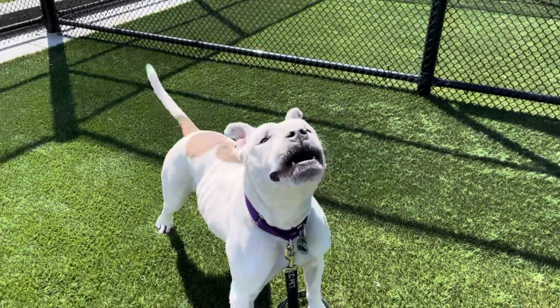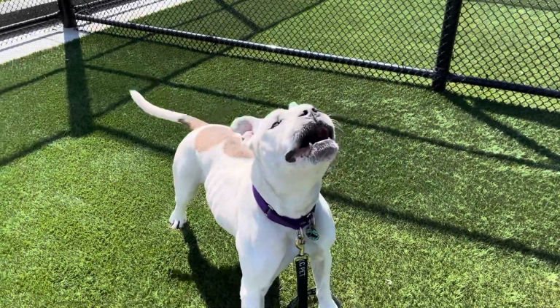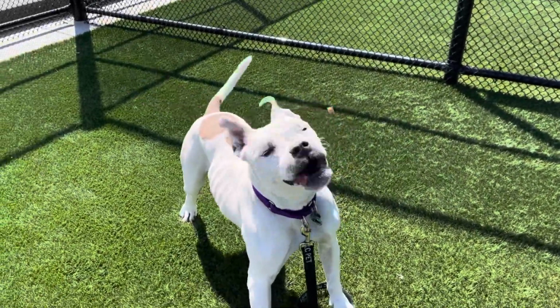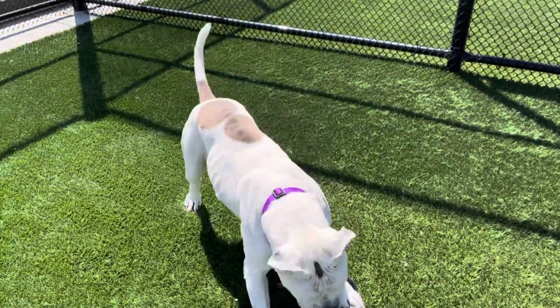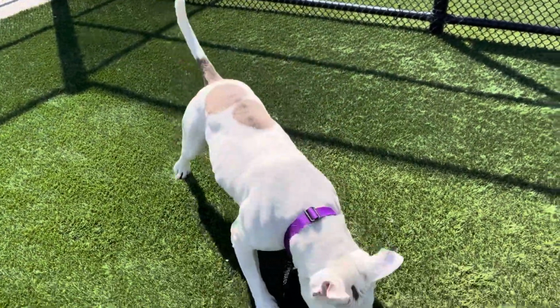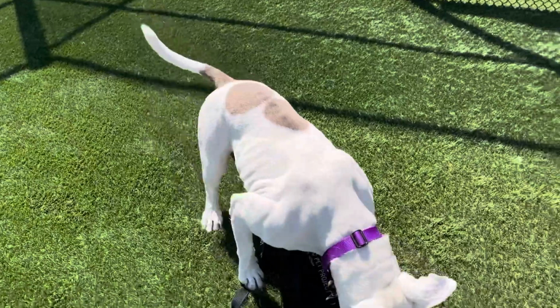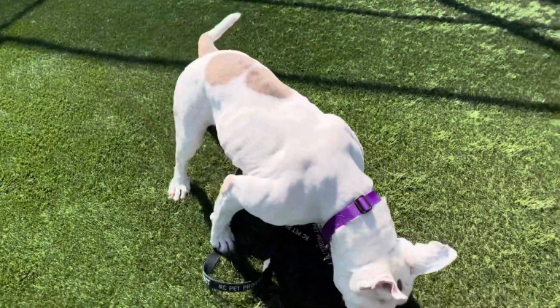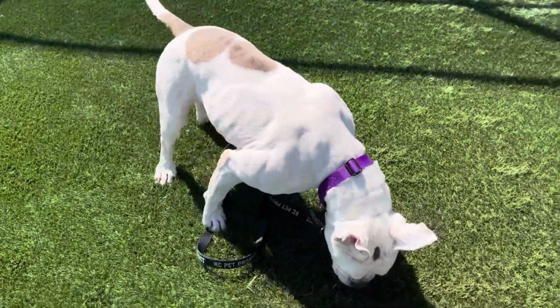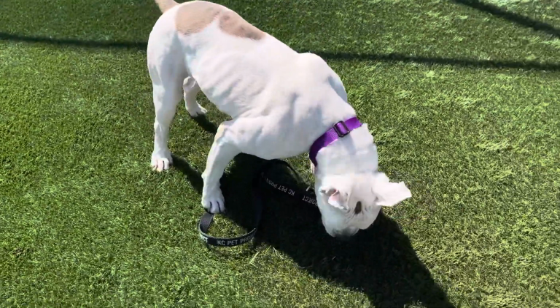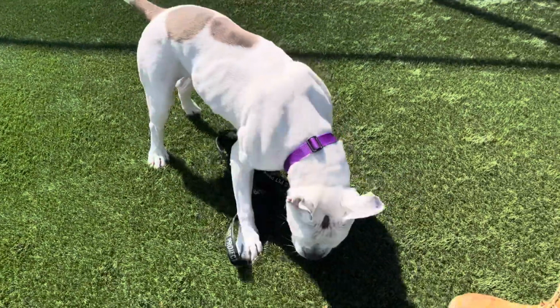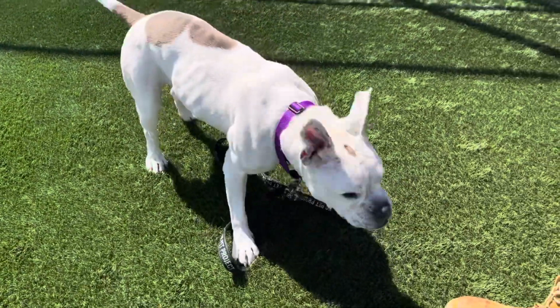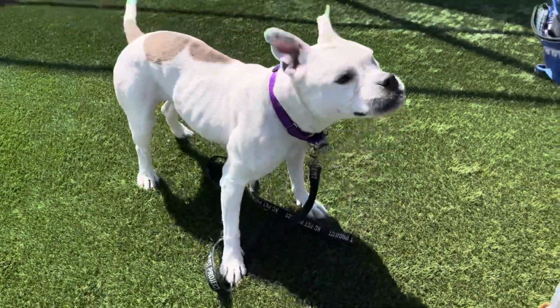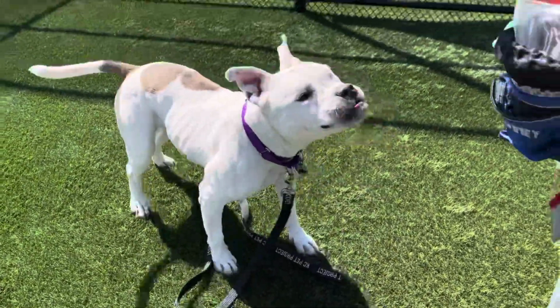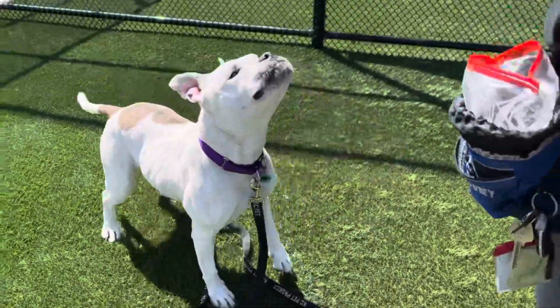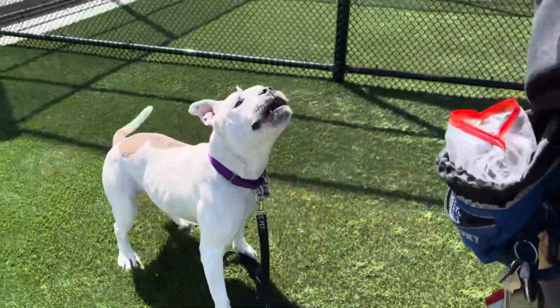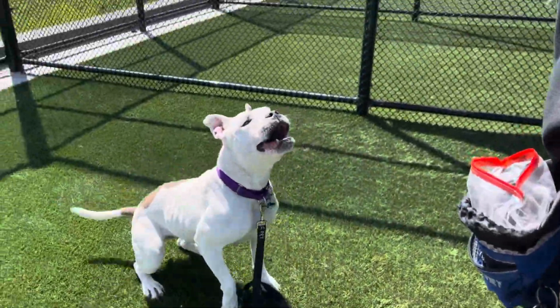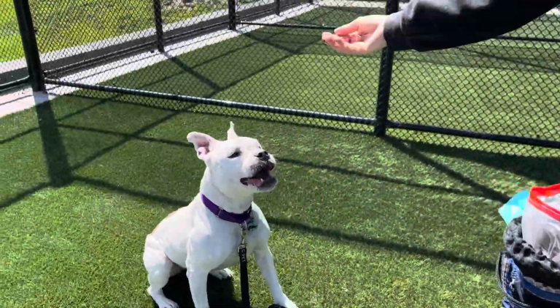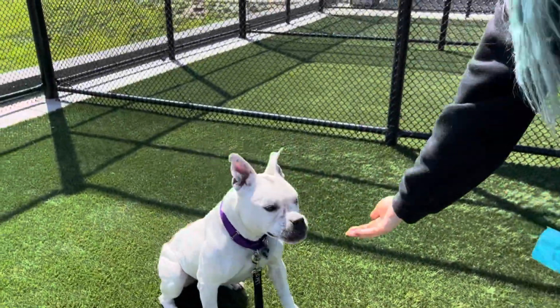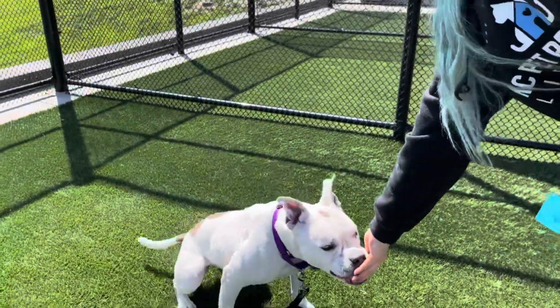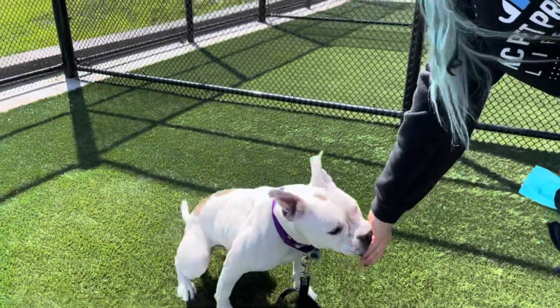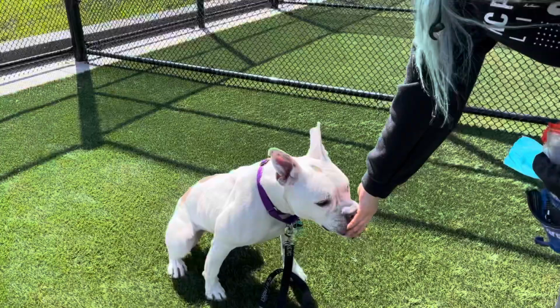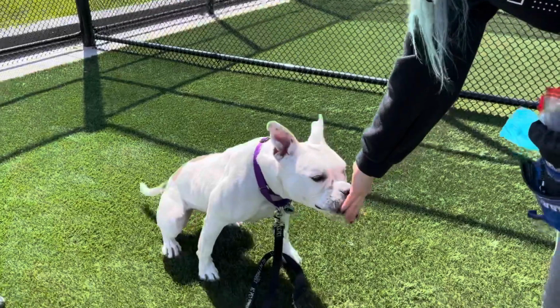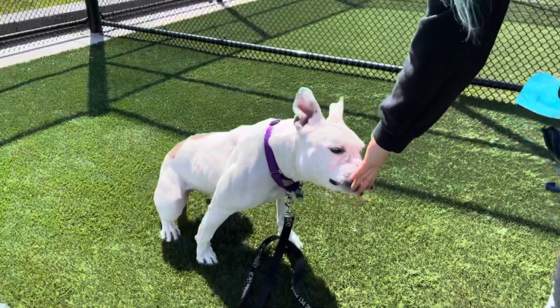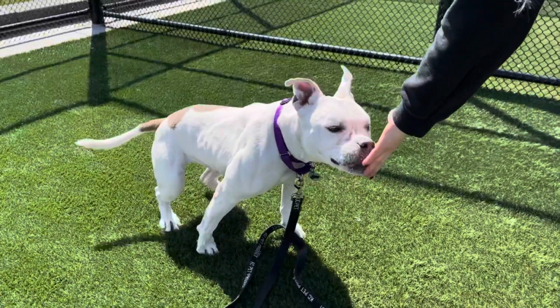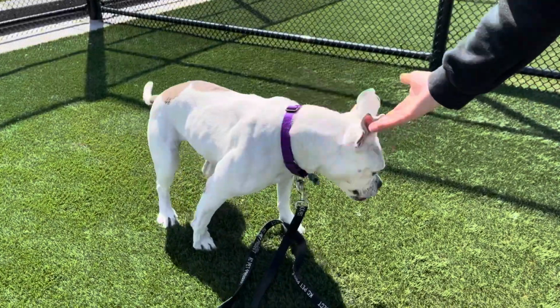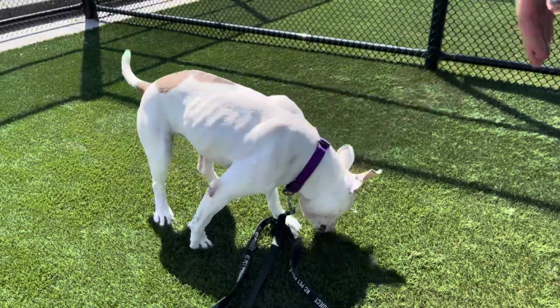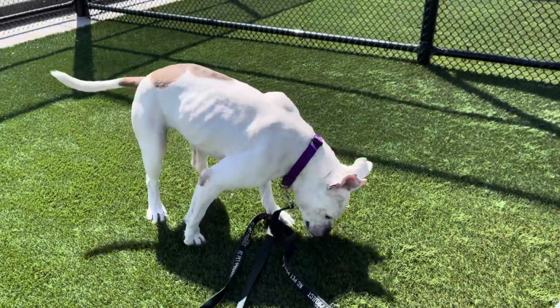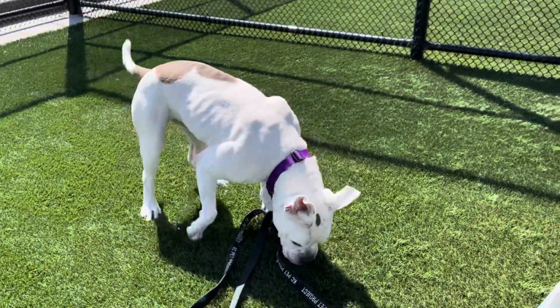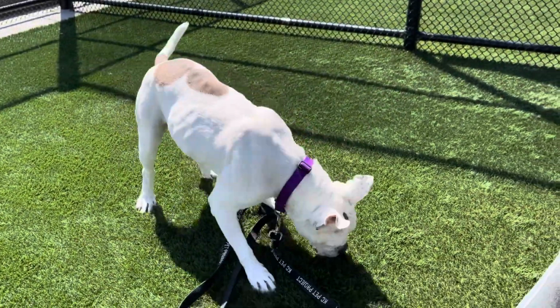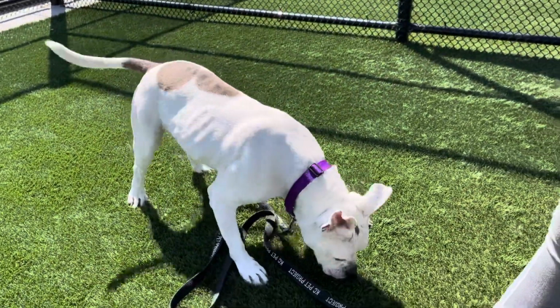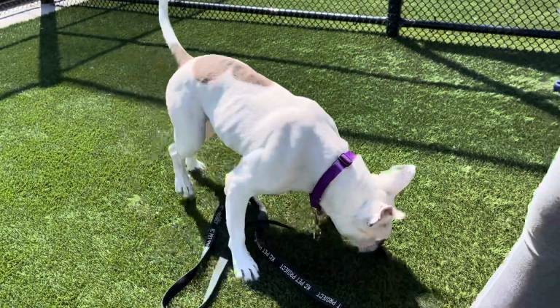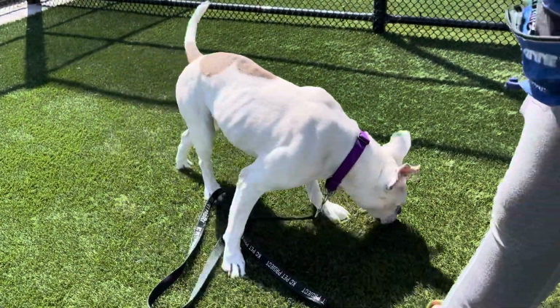She takes treats quickly — you either need to drop them or present them with an open palm. She is not always high-energy; she also likes to snuggle.